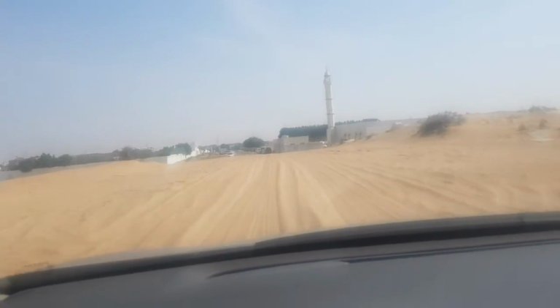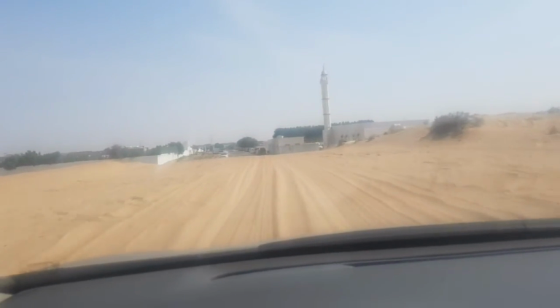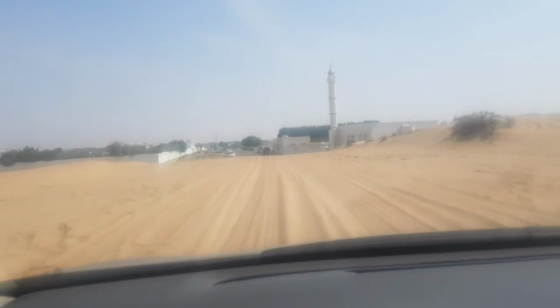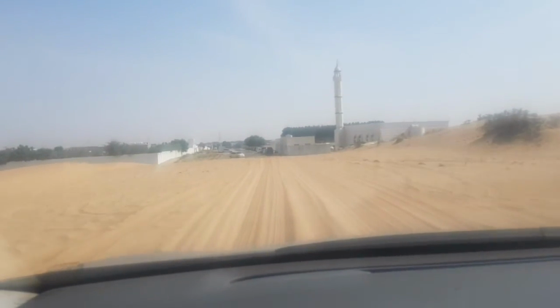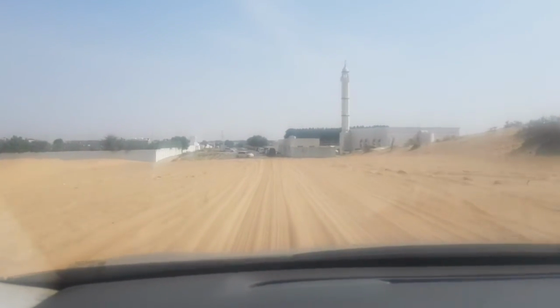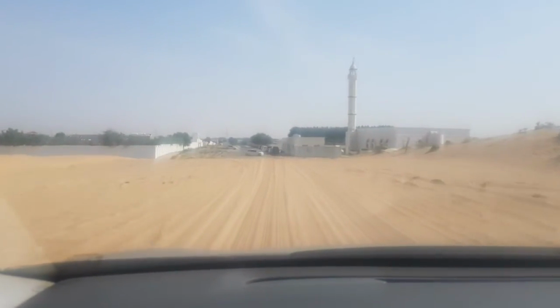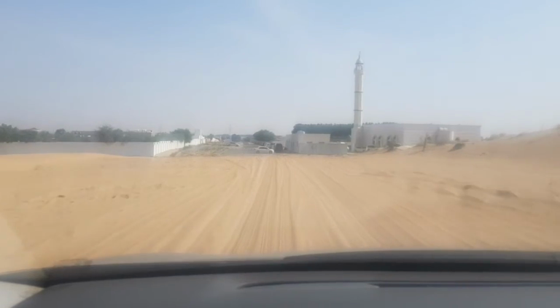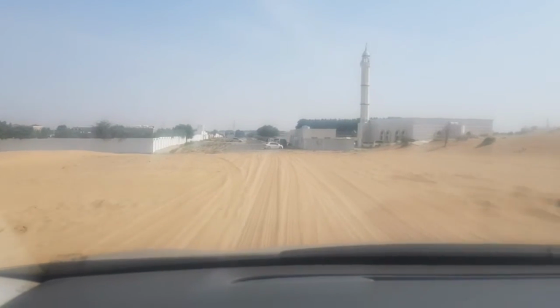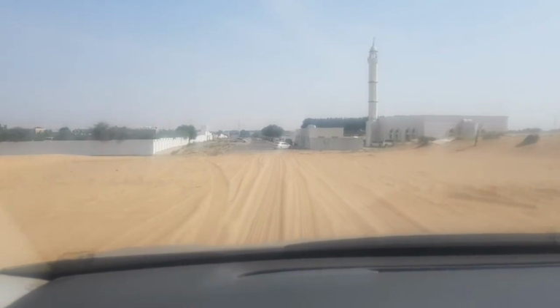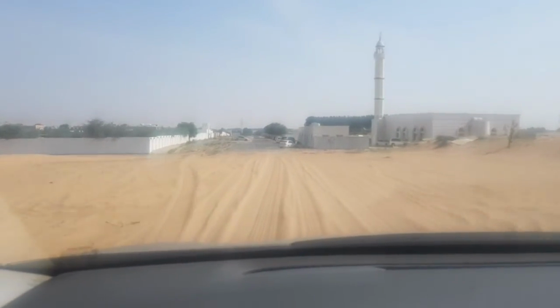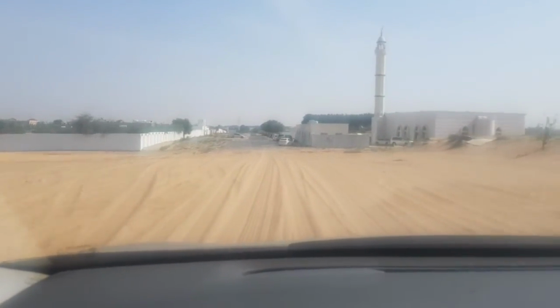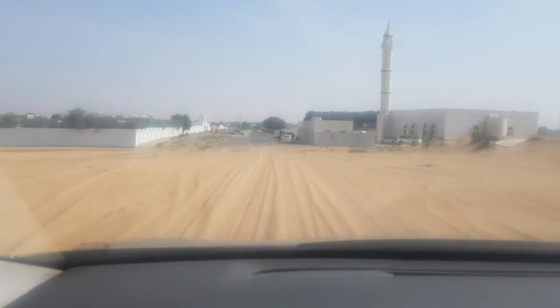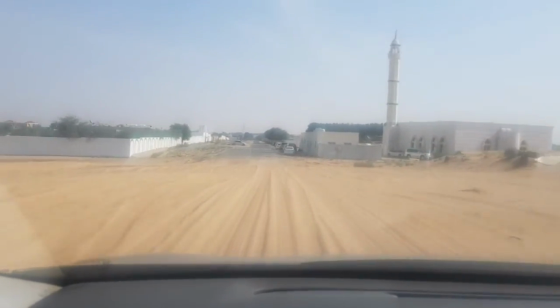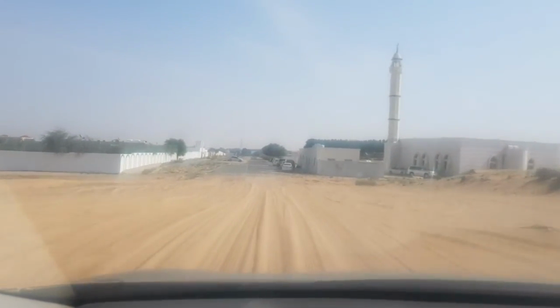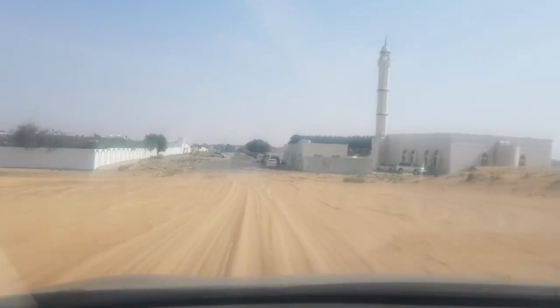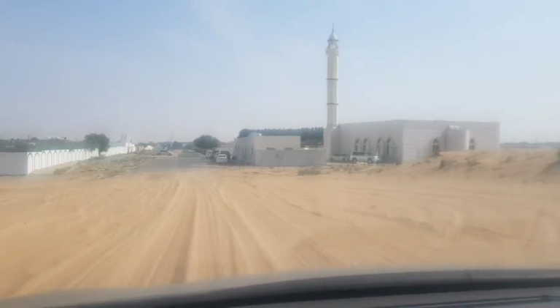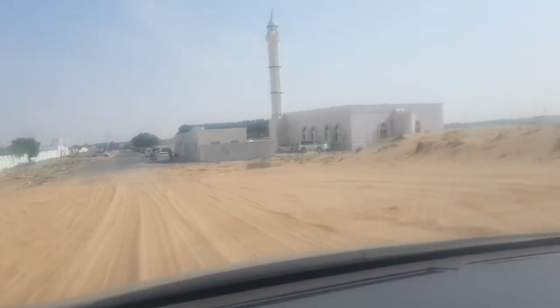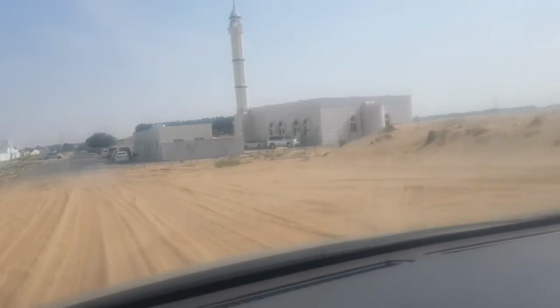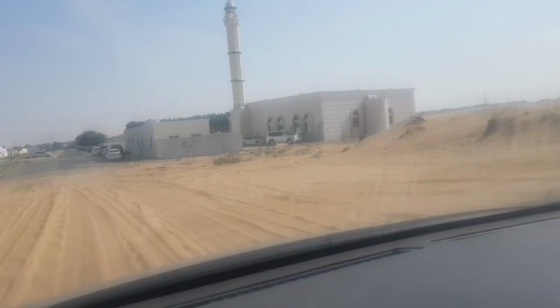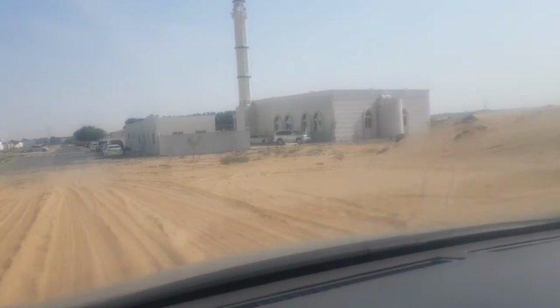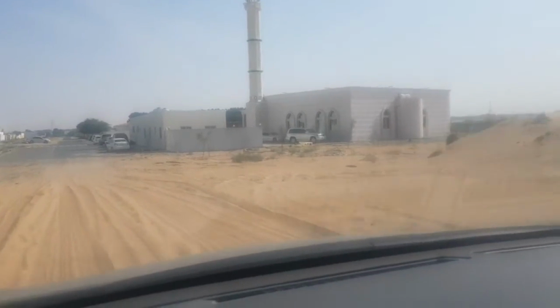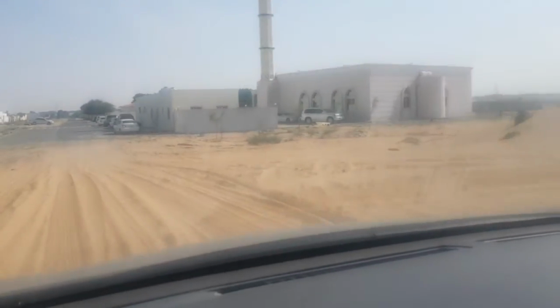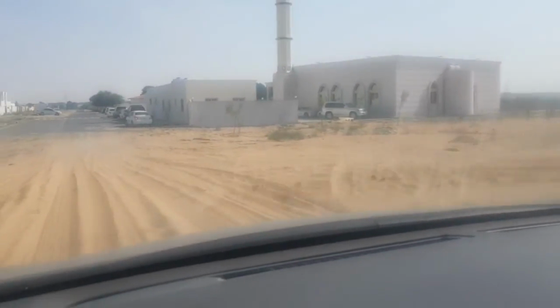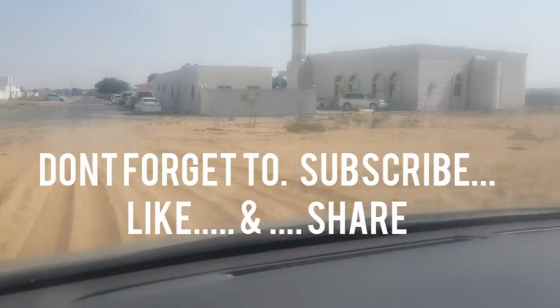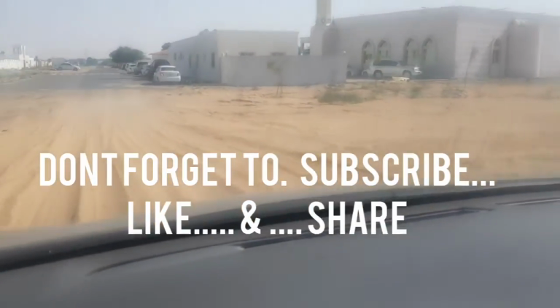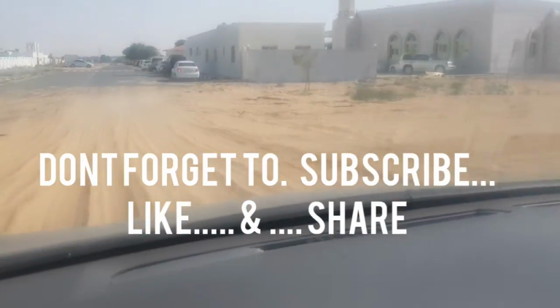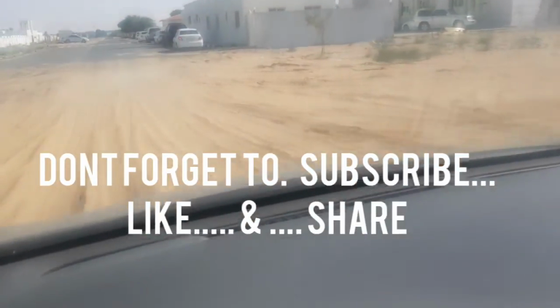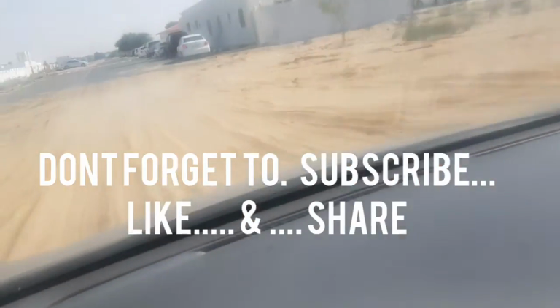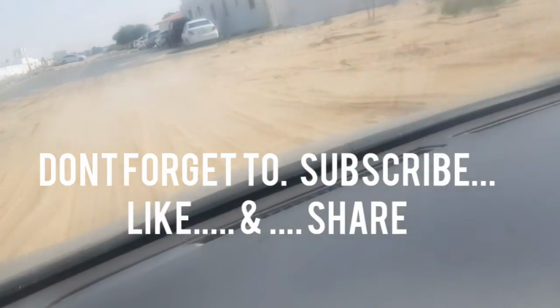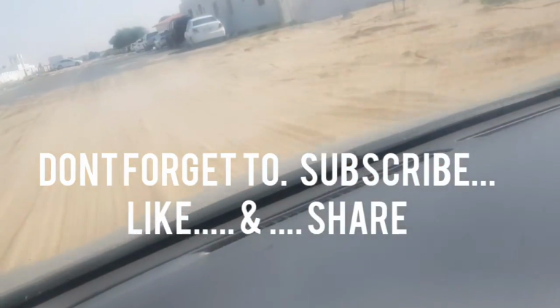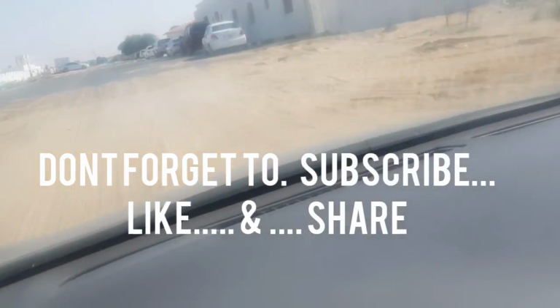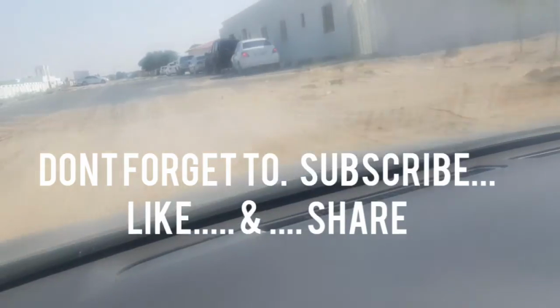Look — here we go, this is the Masjid. That I built by Jawa, Insha'Allah. And we are at our destination.